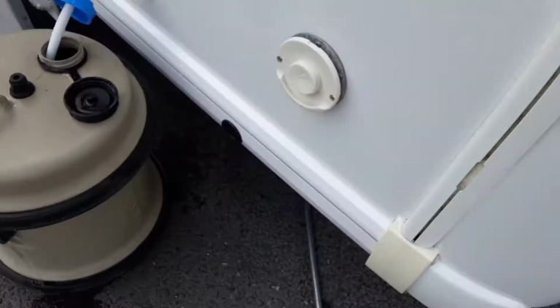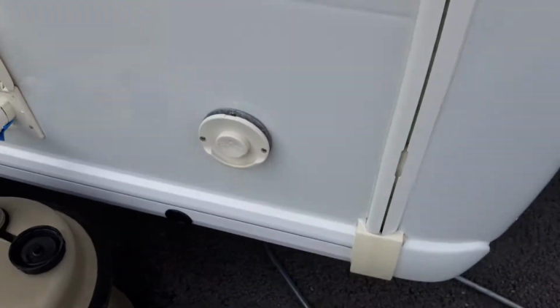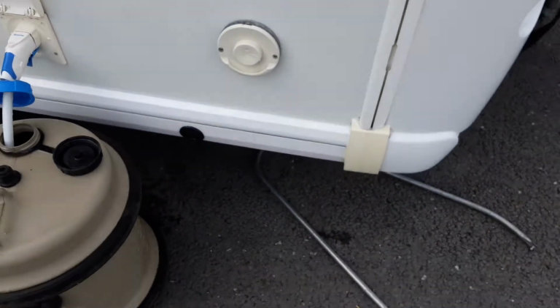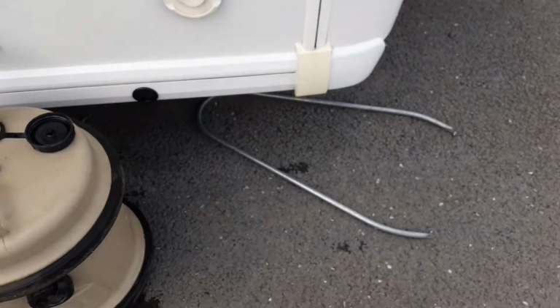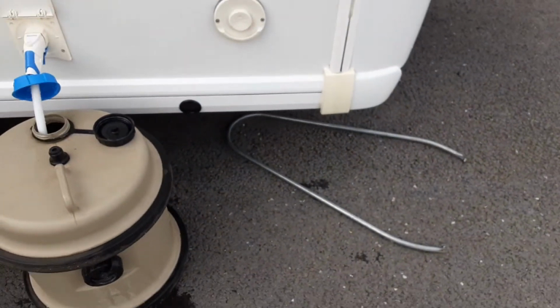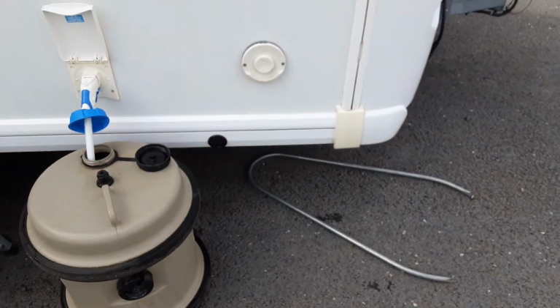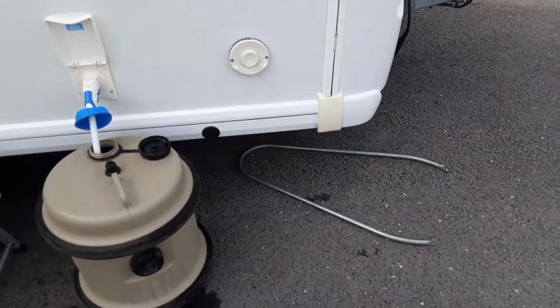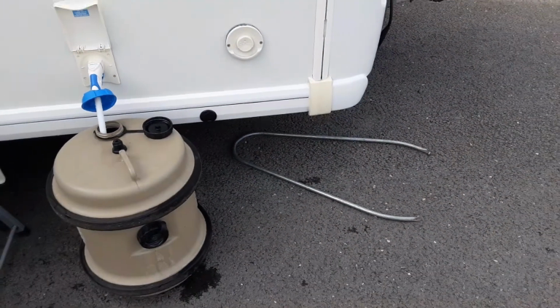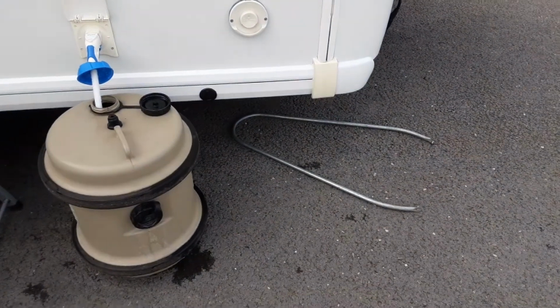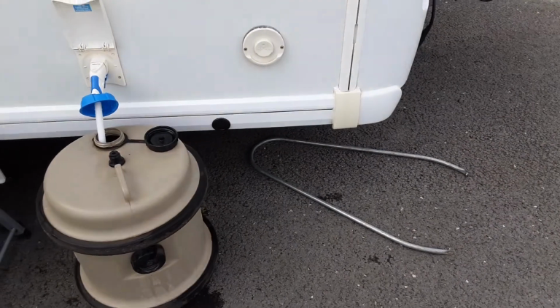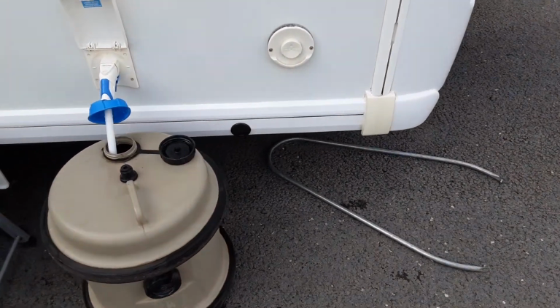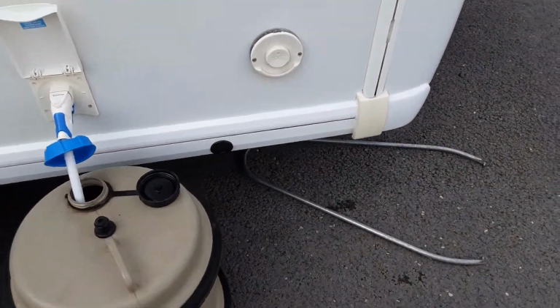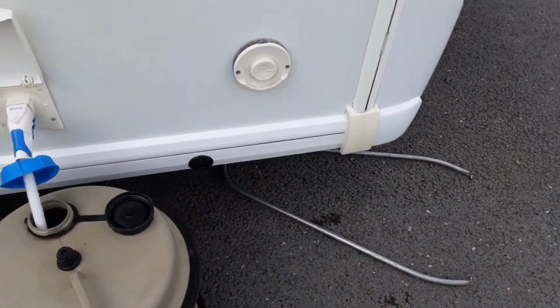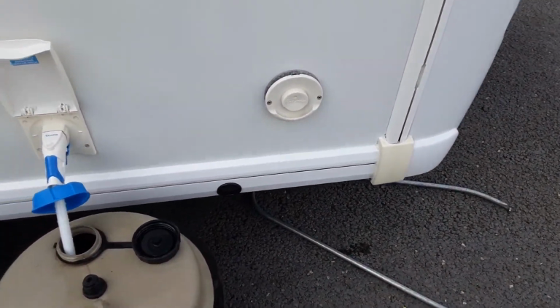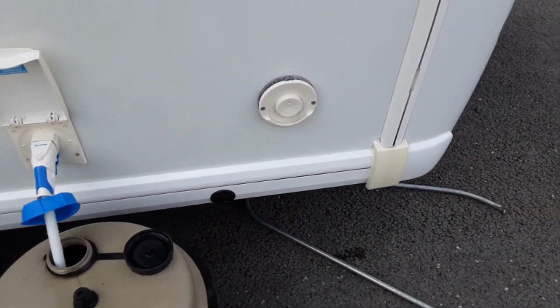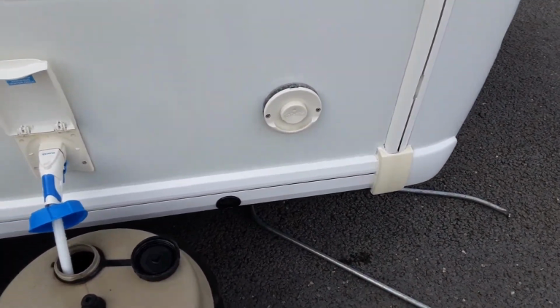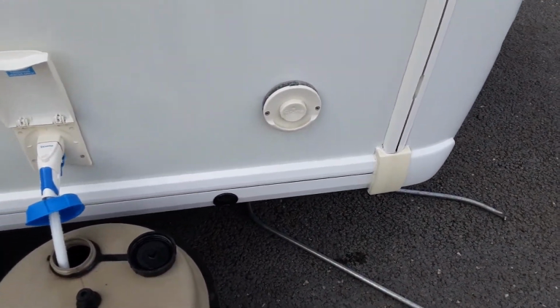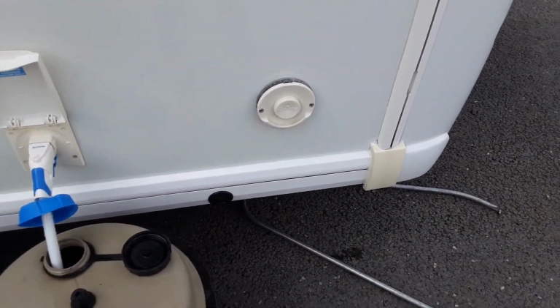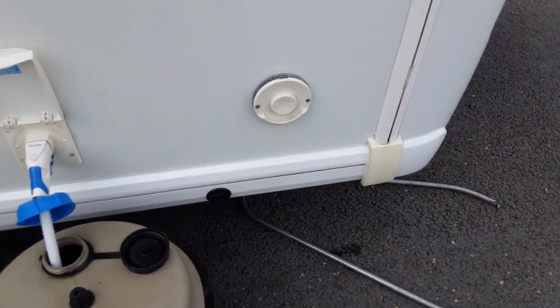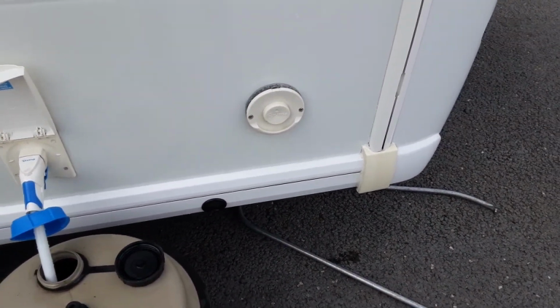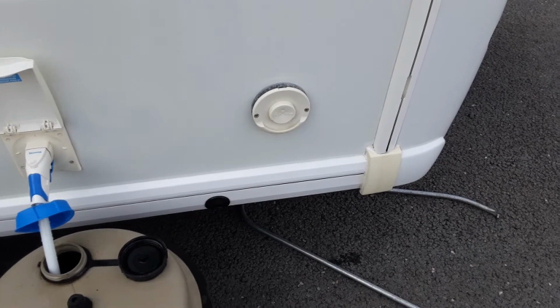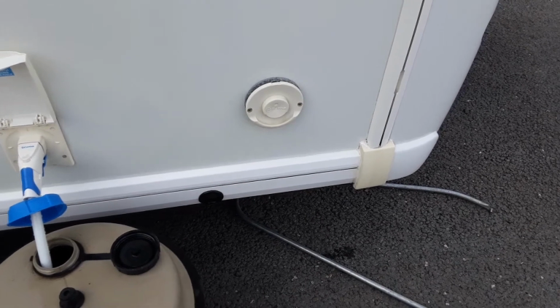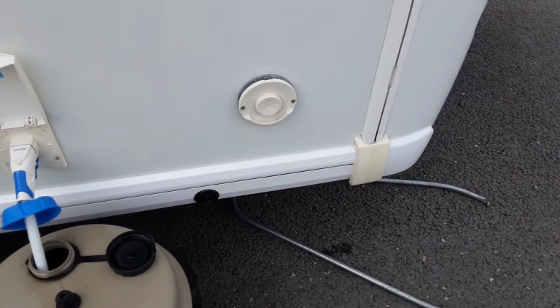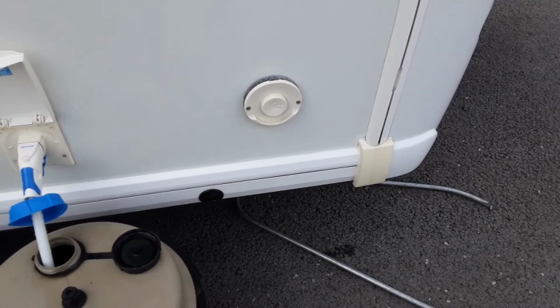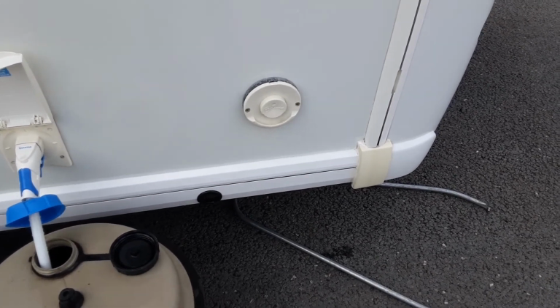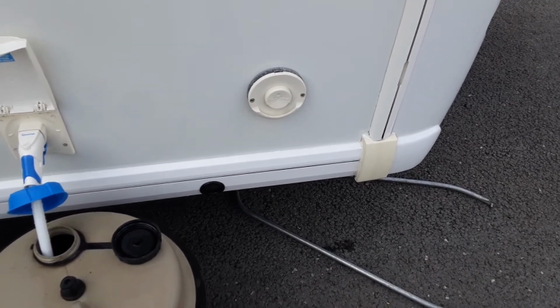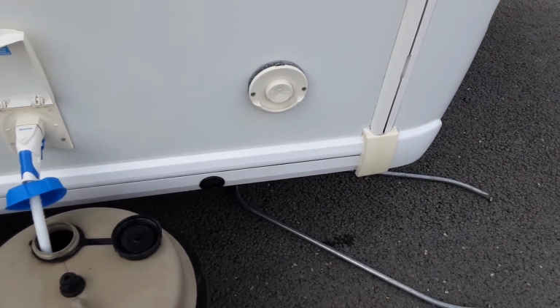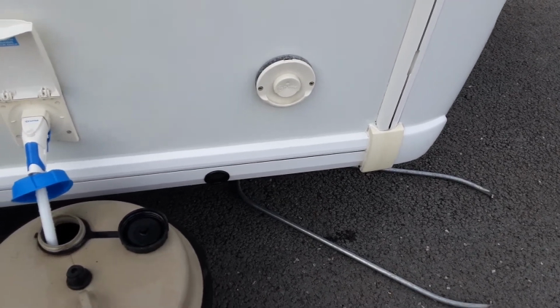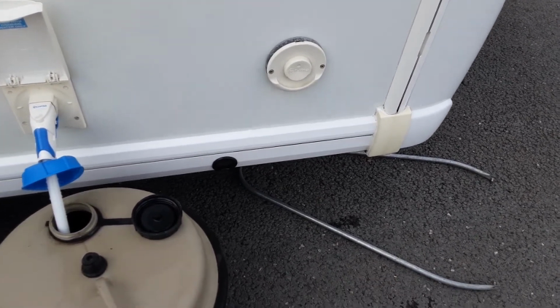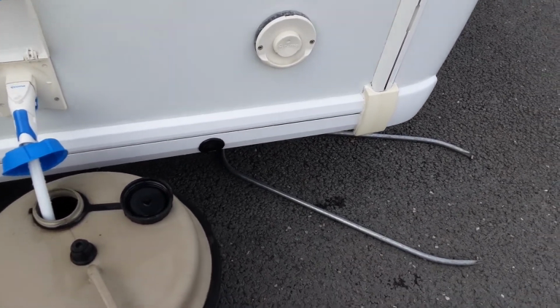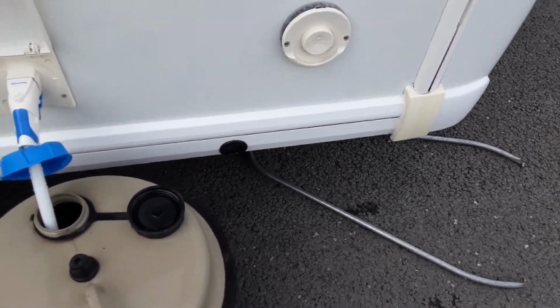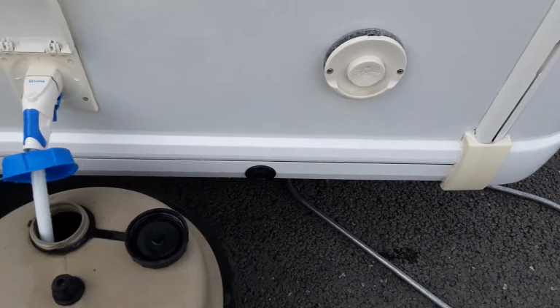On the side of the van you've got your Truma heating and hot water flue. This is simply there to allow the heating system to breathe. You never cover it up, especially when it's been operated. Be aware that it does get quite hot — the vent system itself — when the system is running.